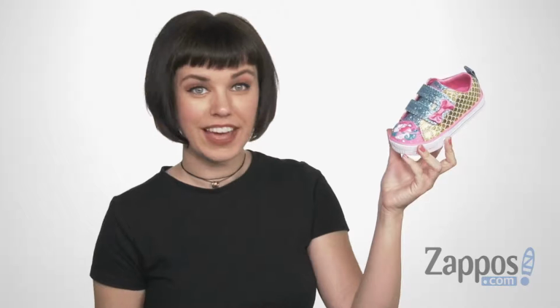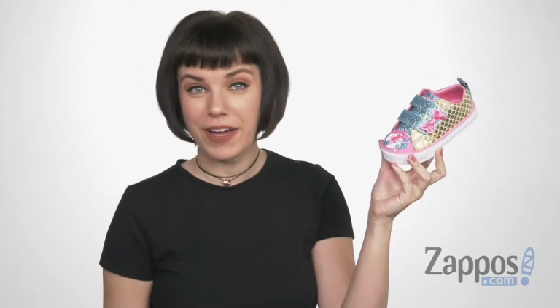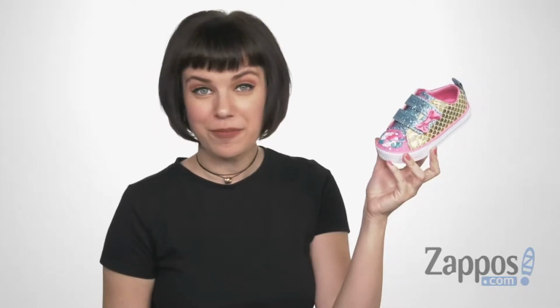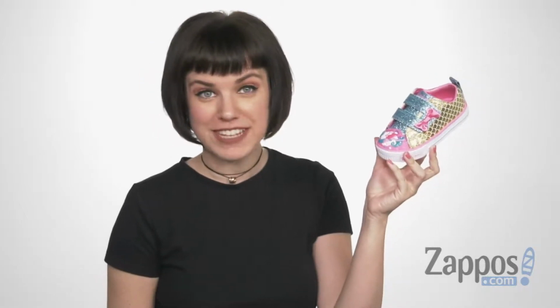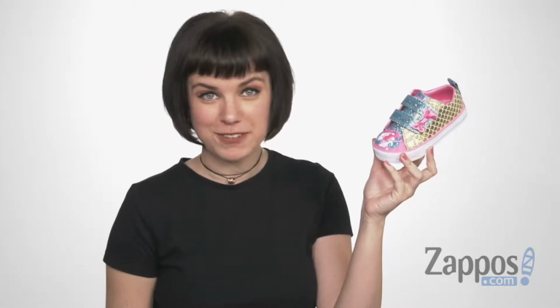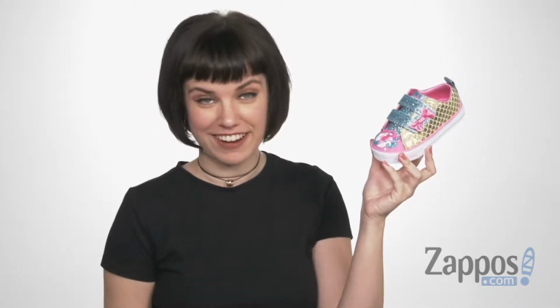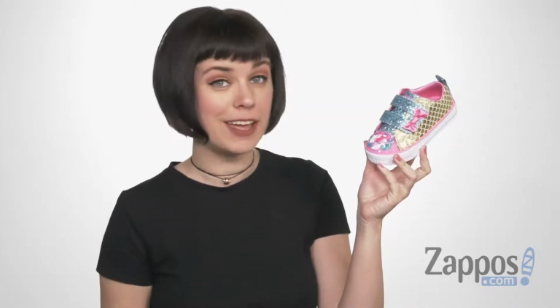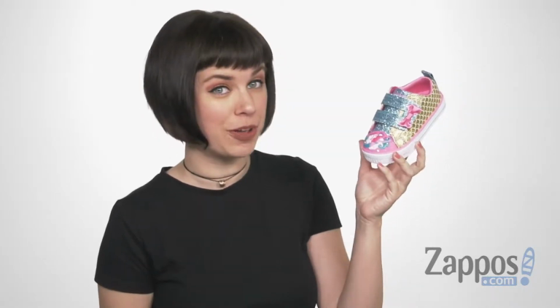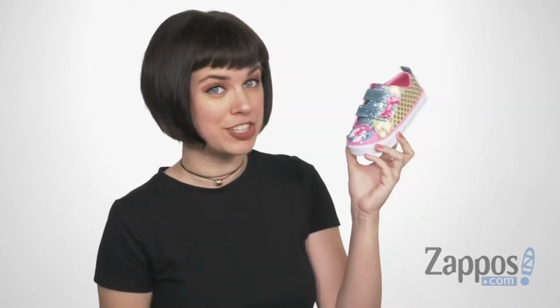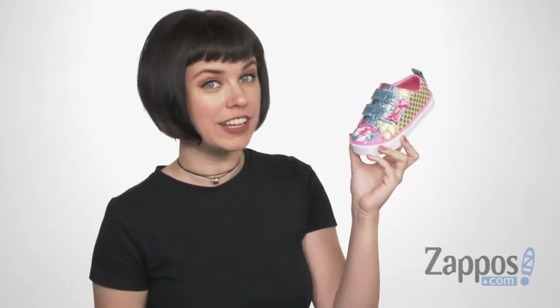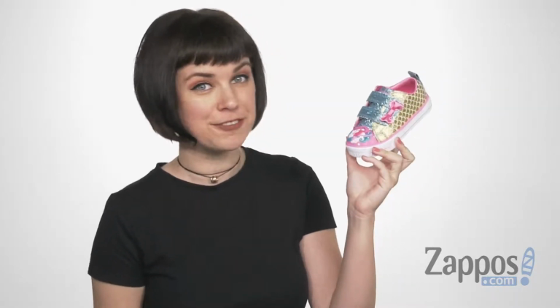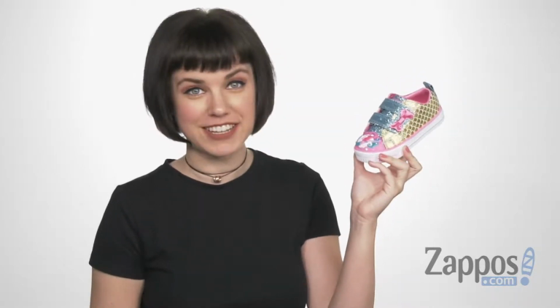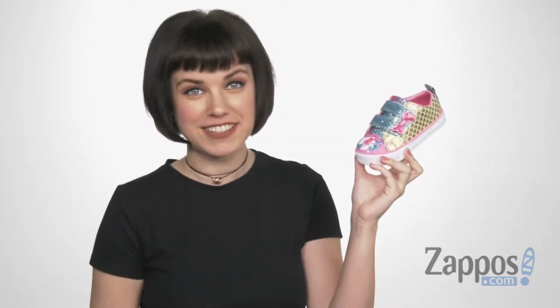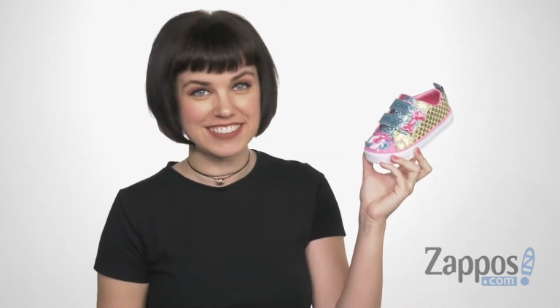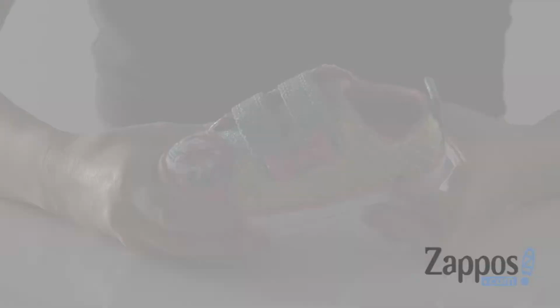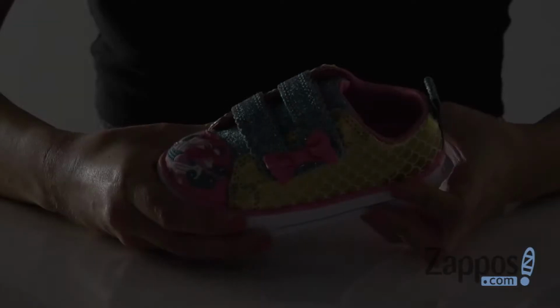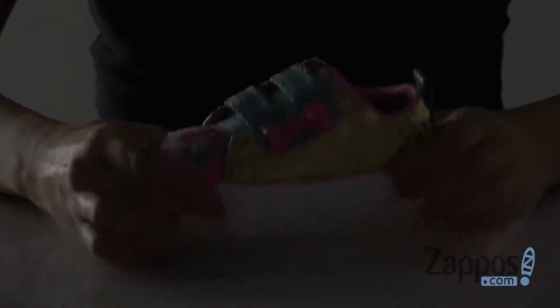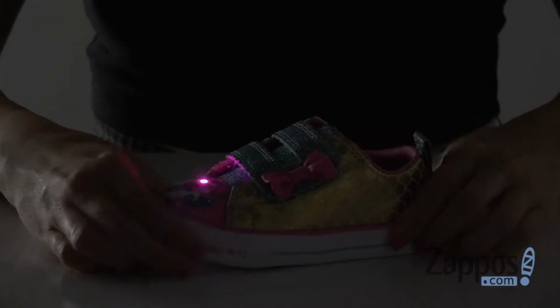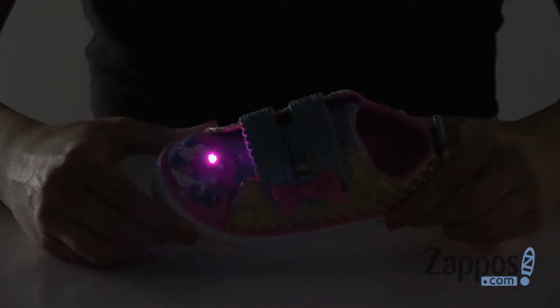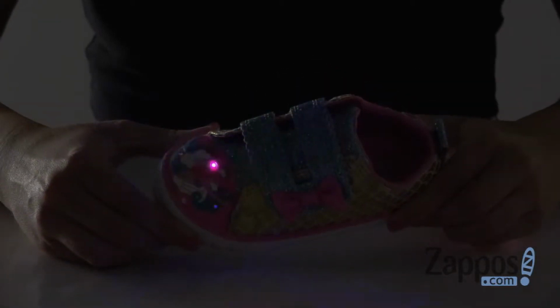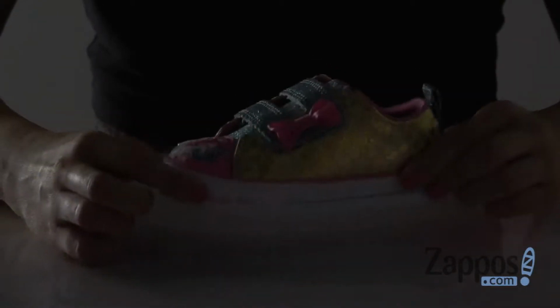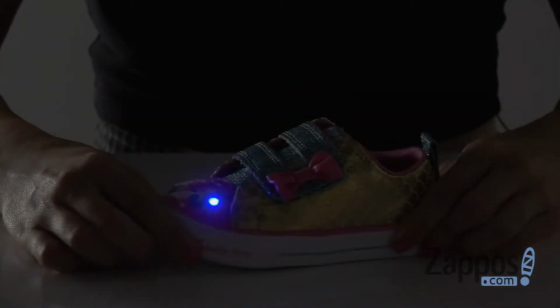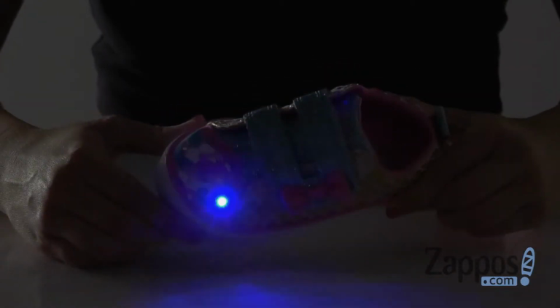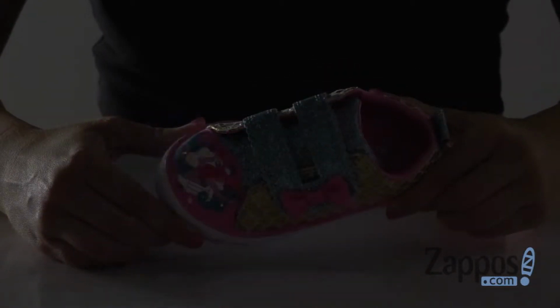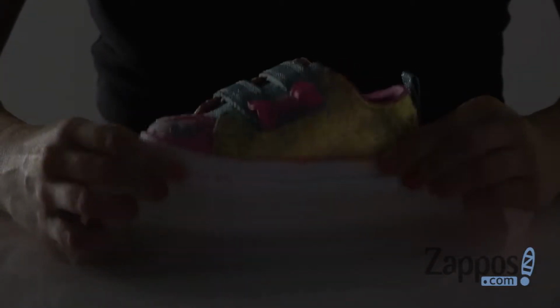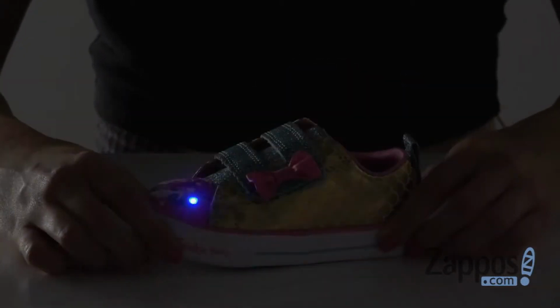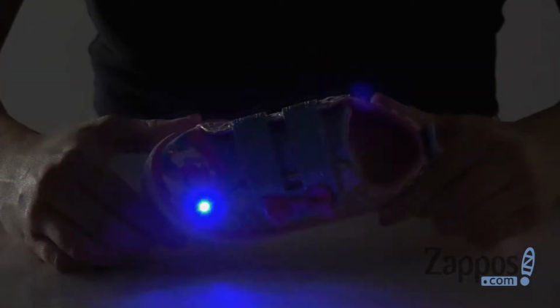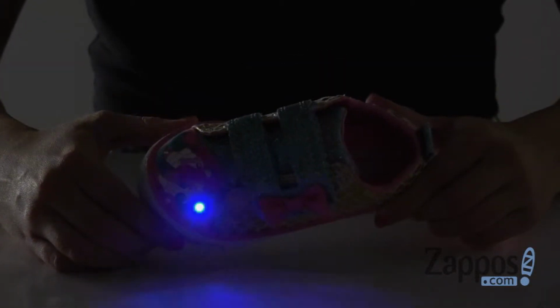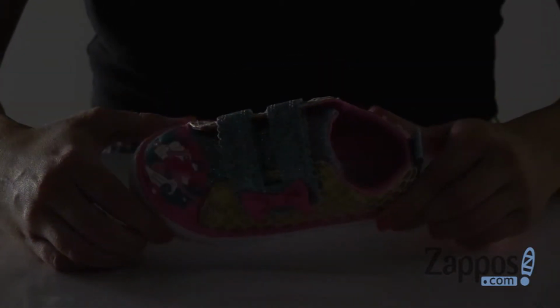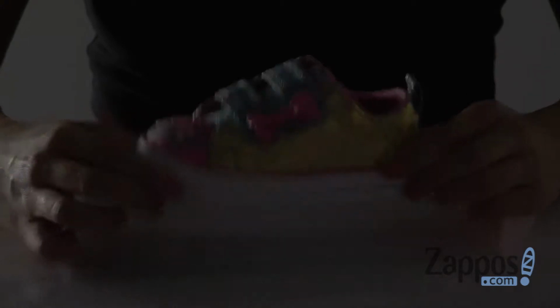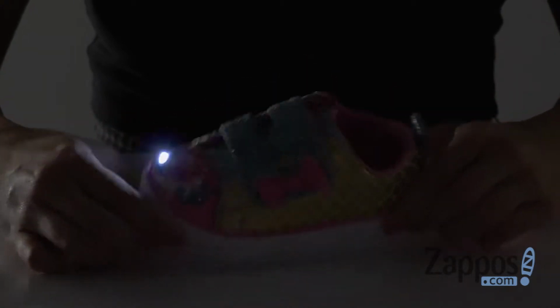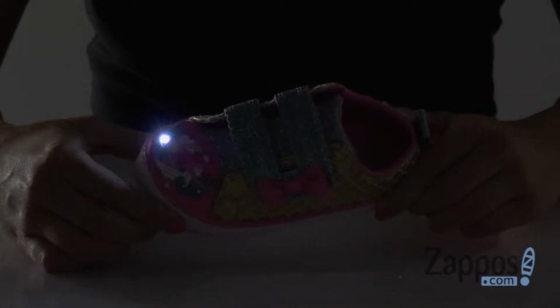Hi everyone, Autumn from Zappos here, and today I'm showing off the Shuffle Light from Skechers Kids. You are going to light up the entire ocean with these sweet light-up mermaid shoes.